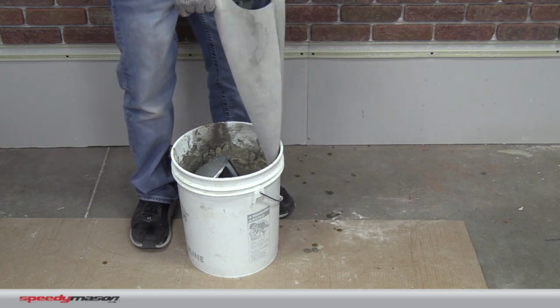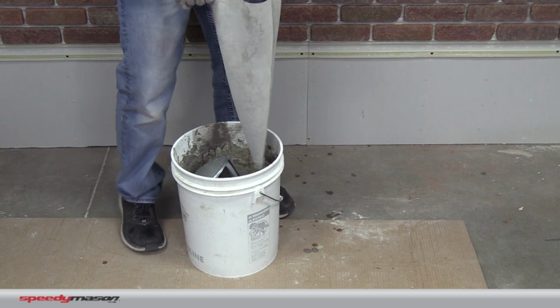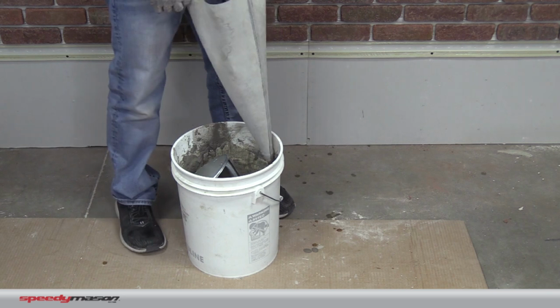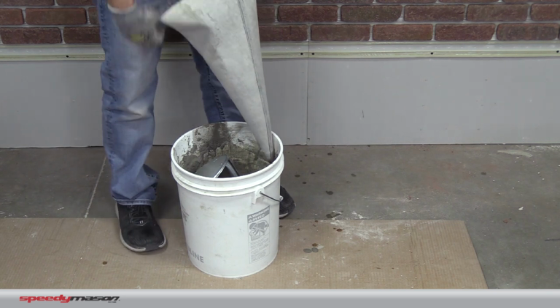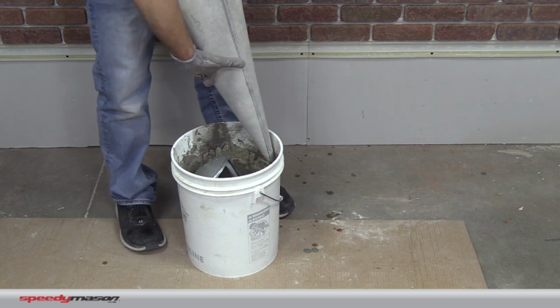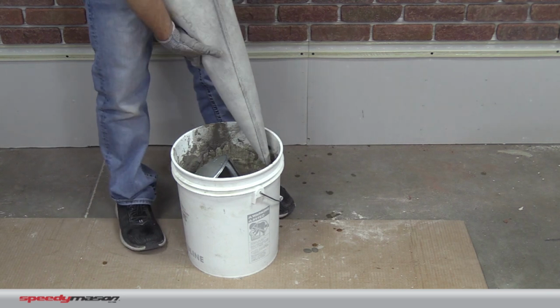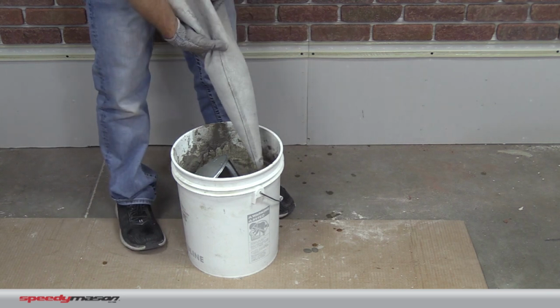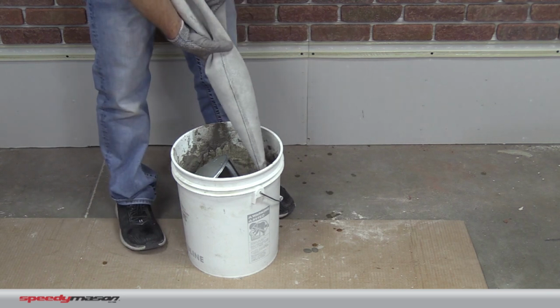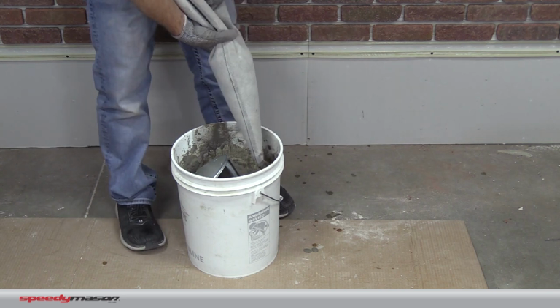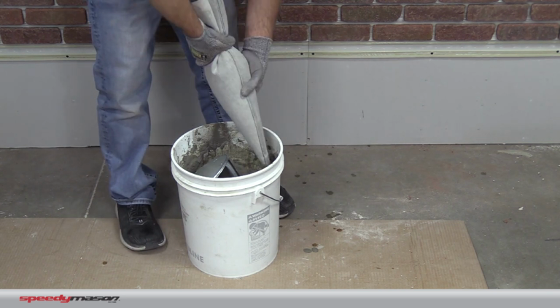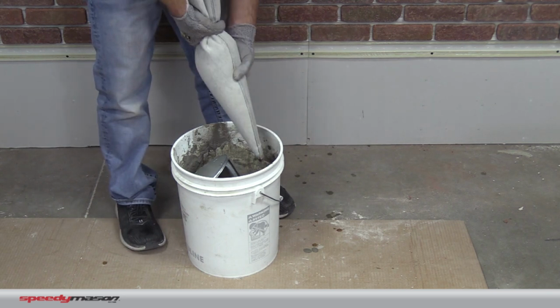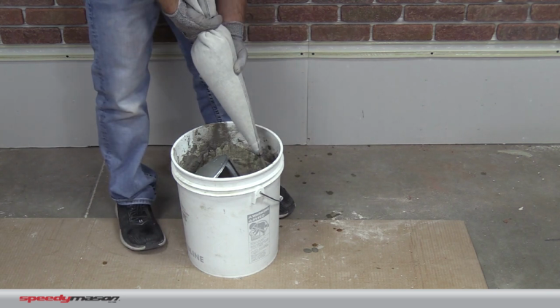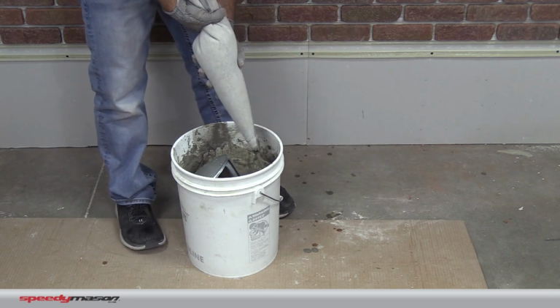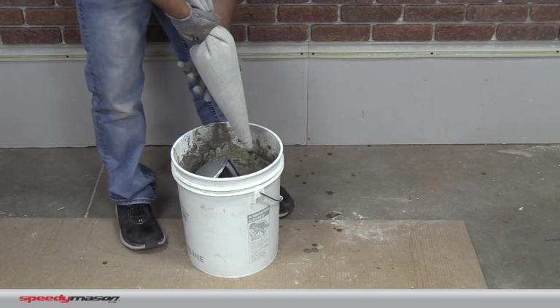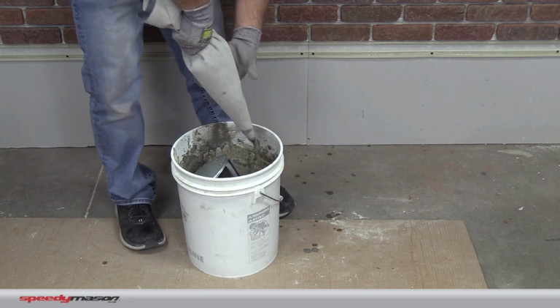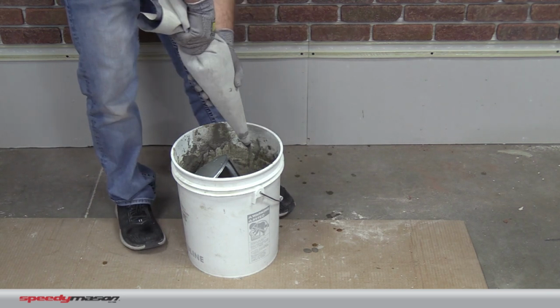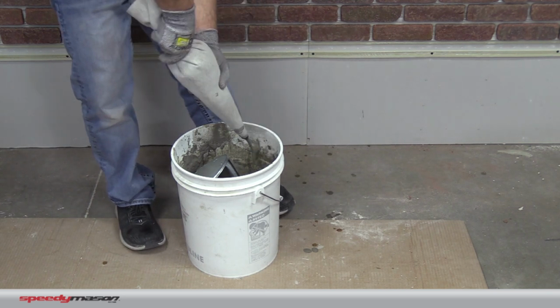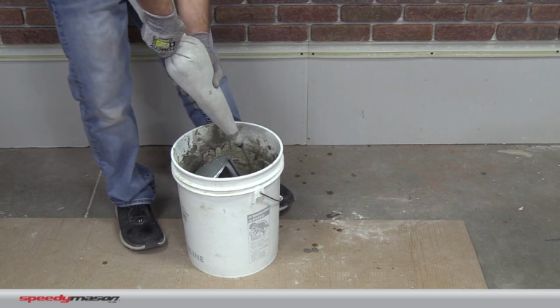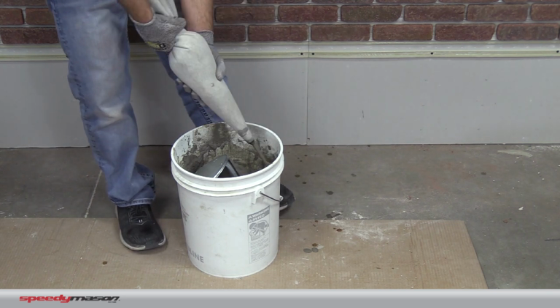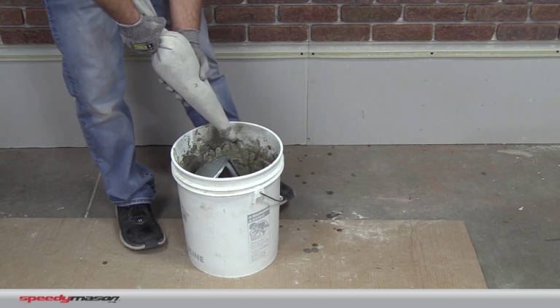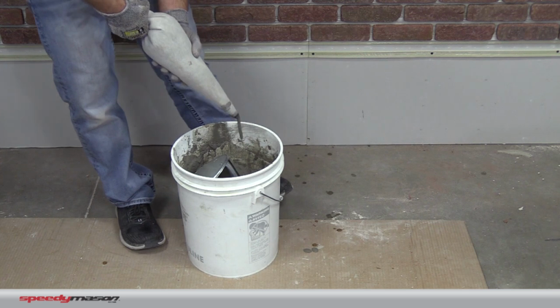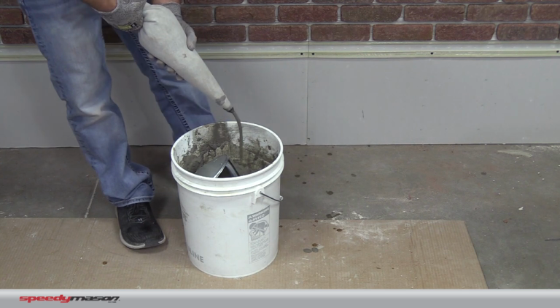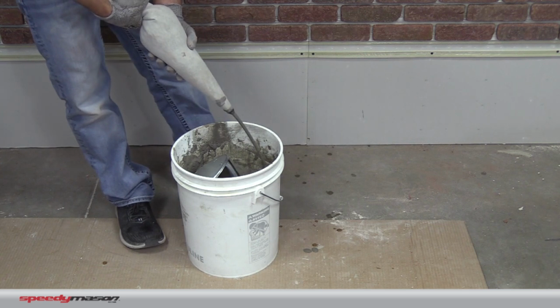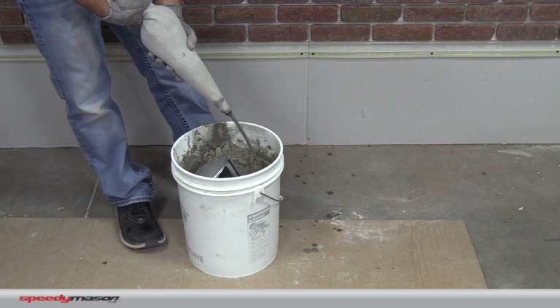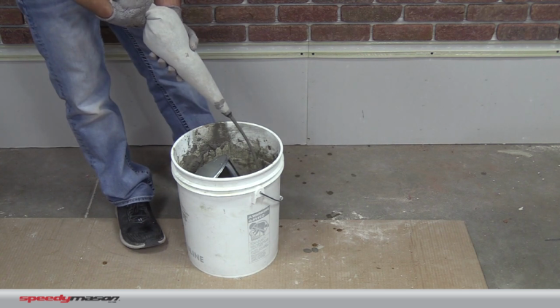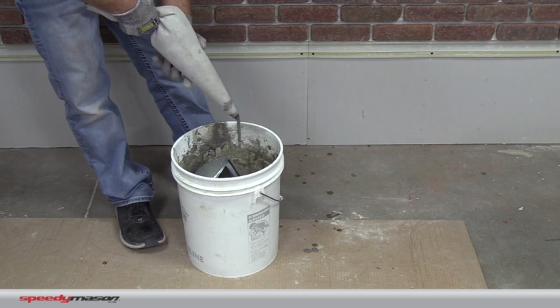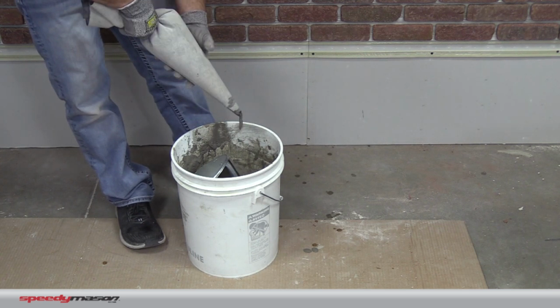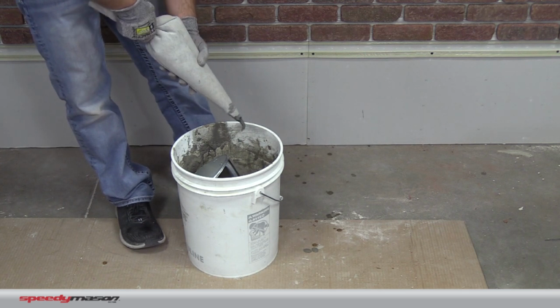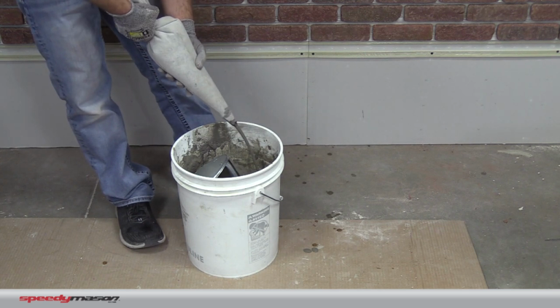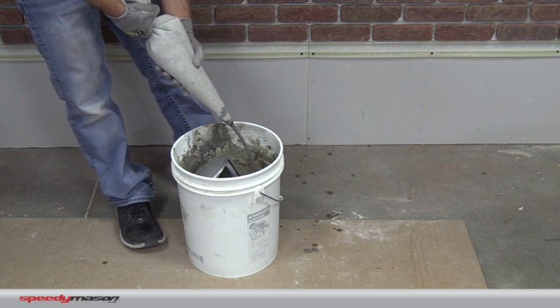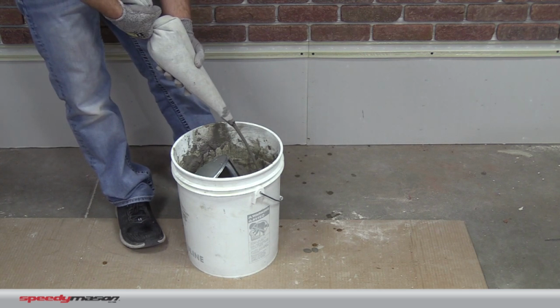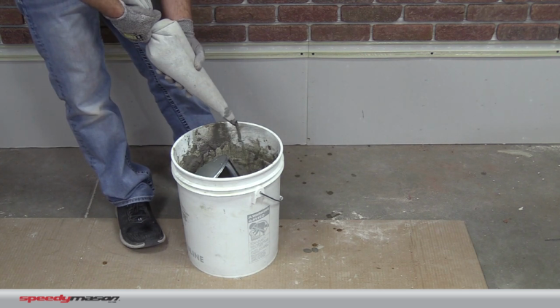Now I'm going to shake that a little bit, and then I'm going to put some pressure on this, and you can see how nice and easy that mortar is flowing out of the bag.